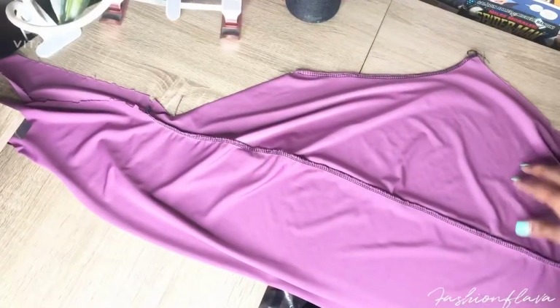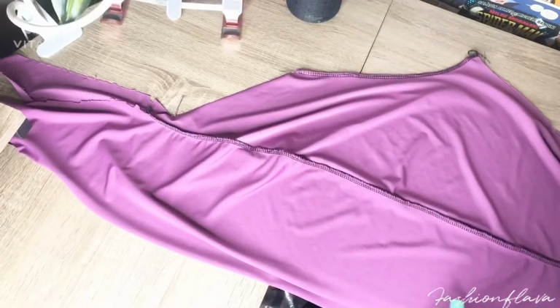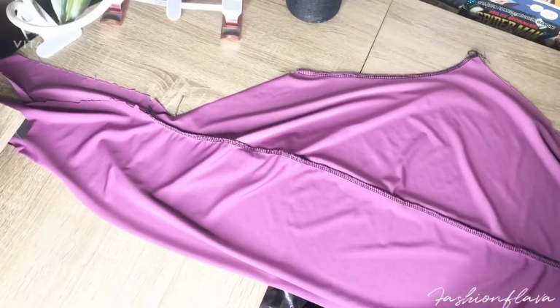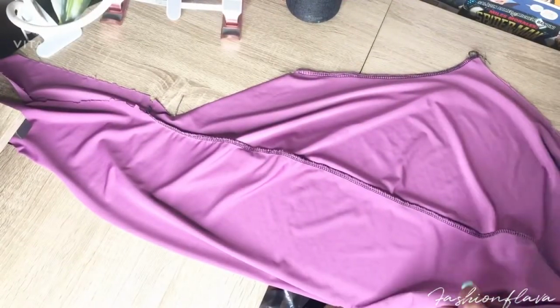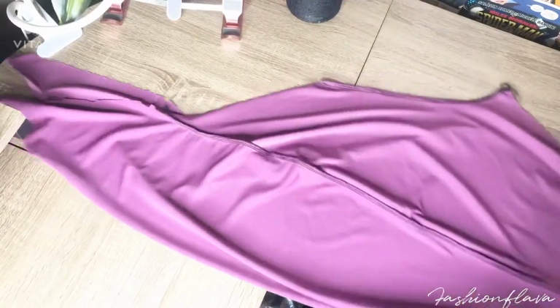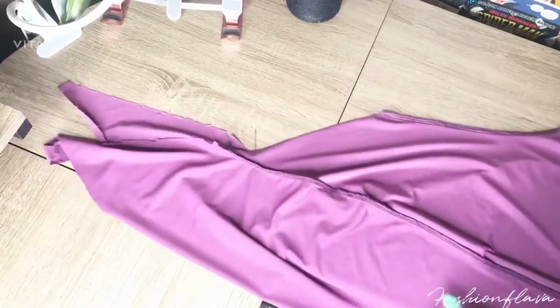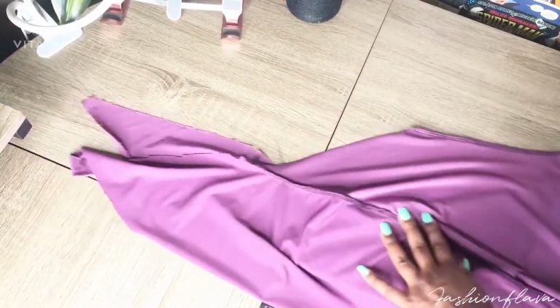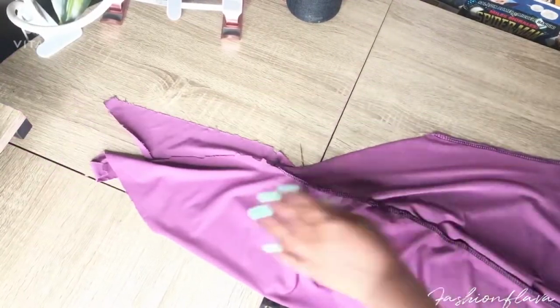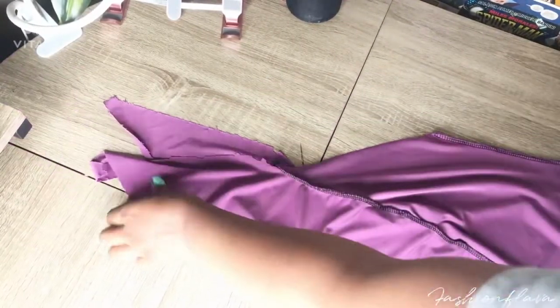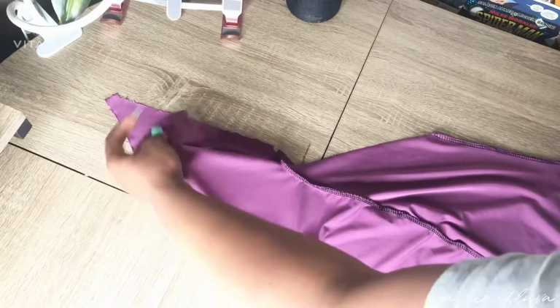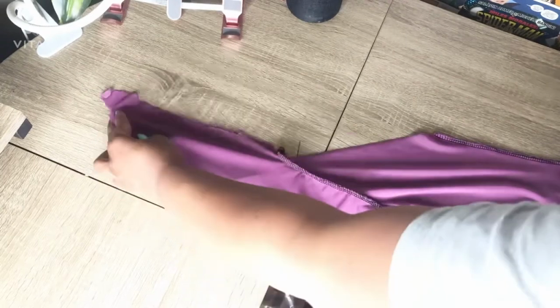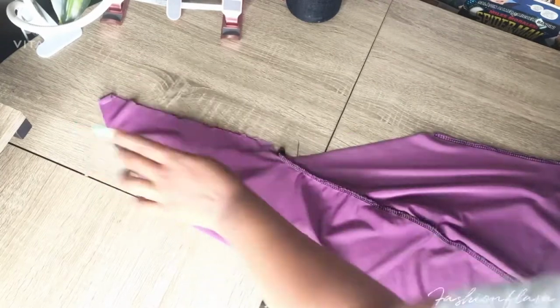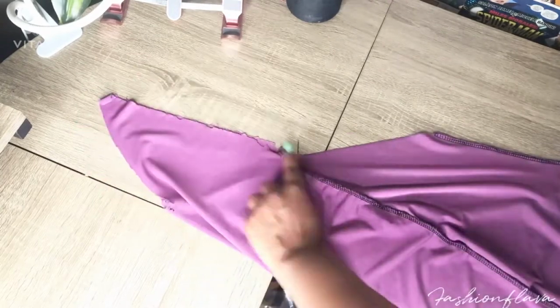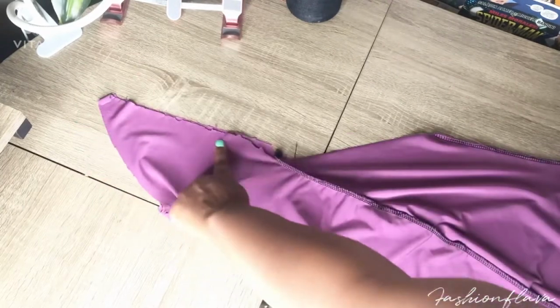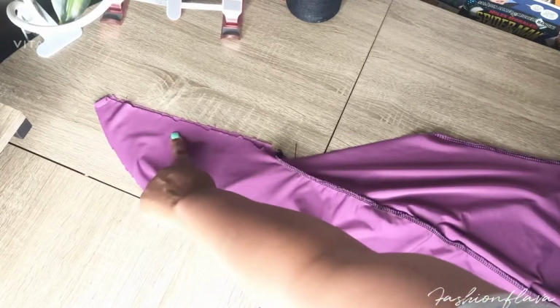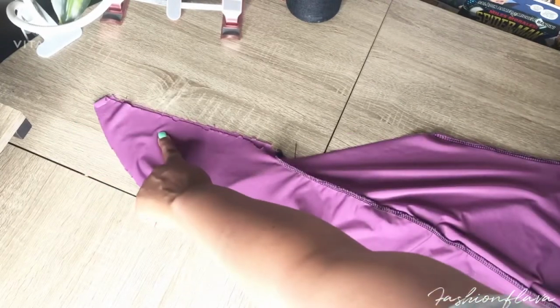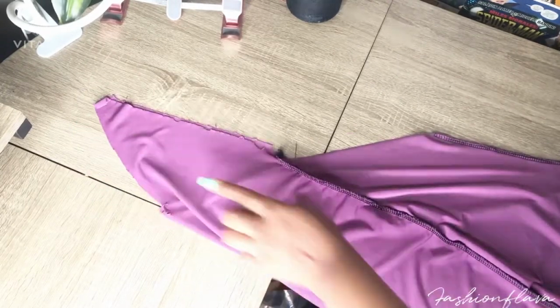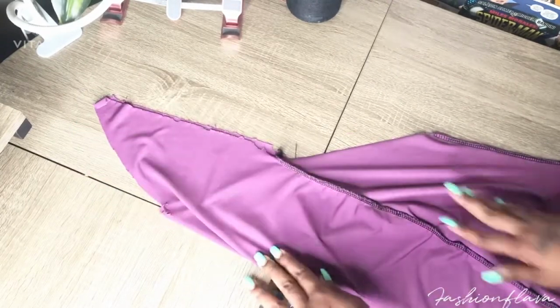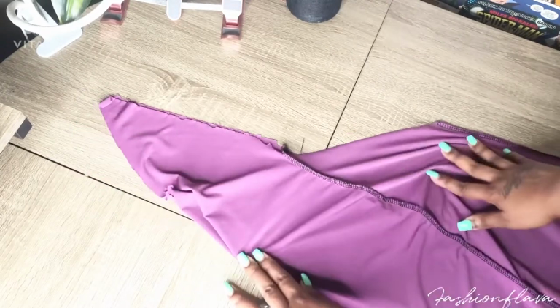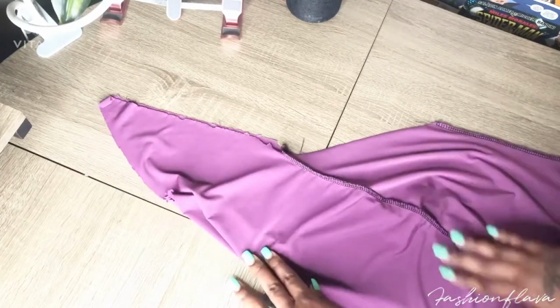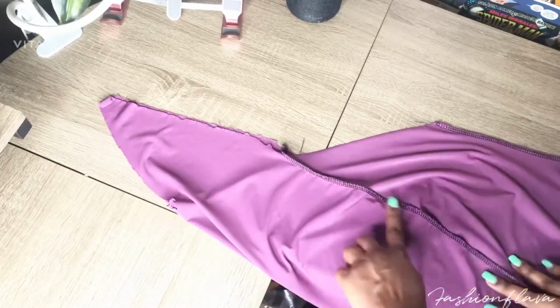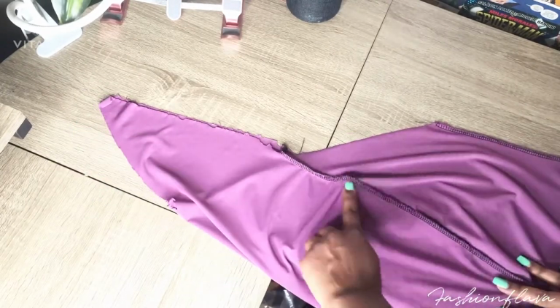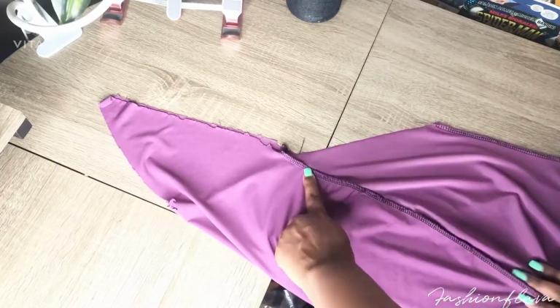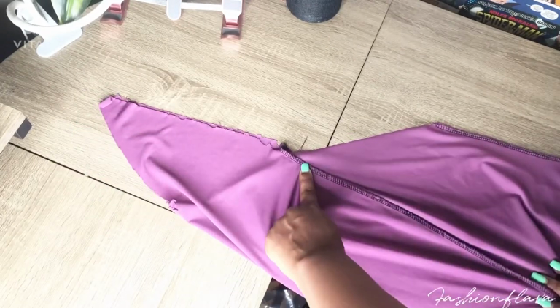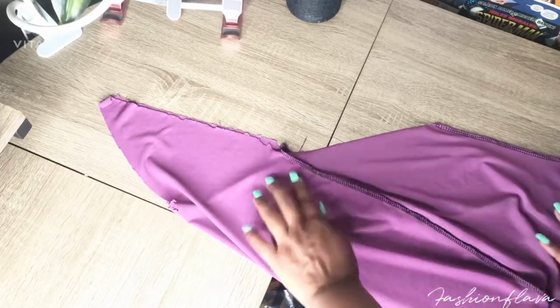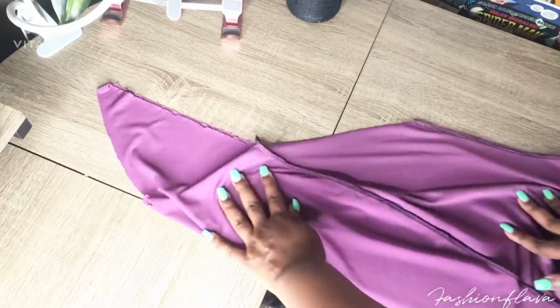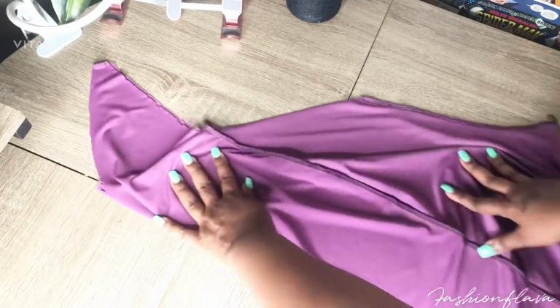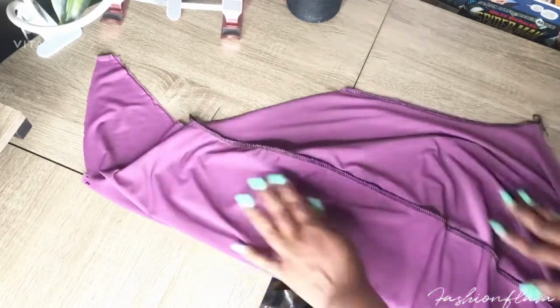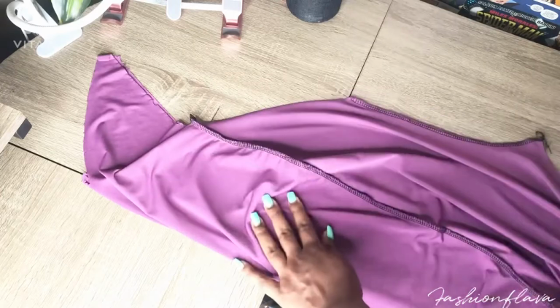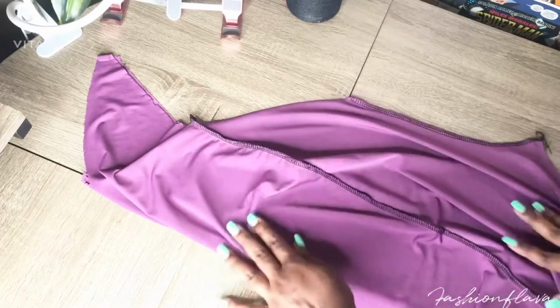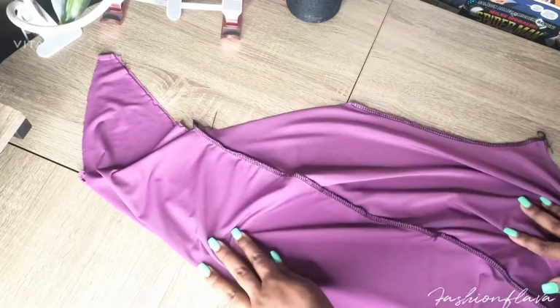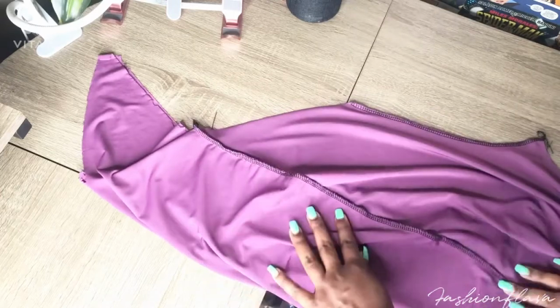Here is where I pin the side leg and the middle crotch. This is what it should look like before you sew the middle.